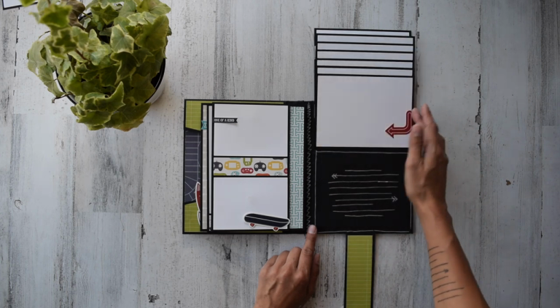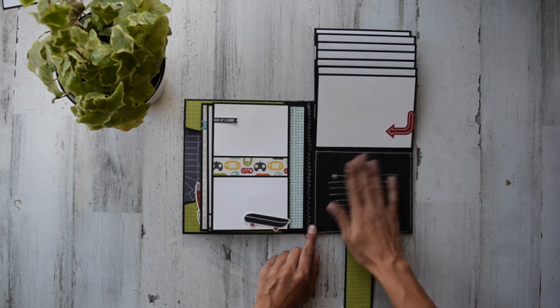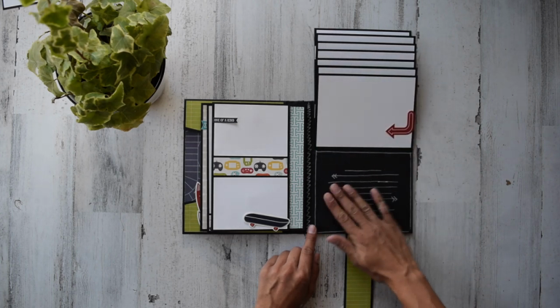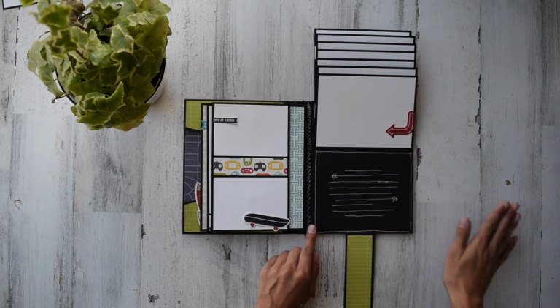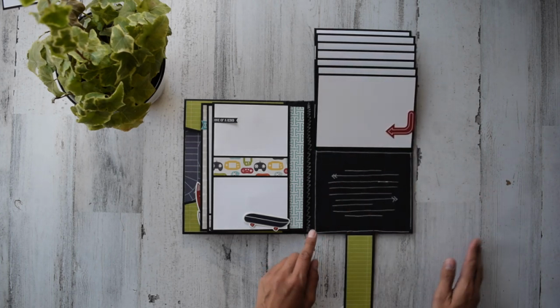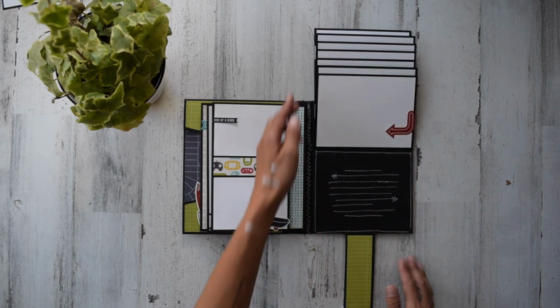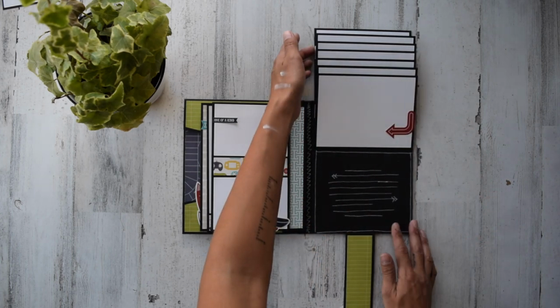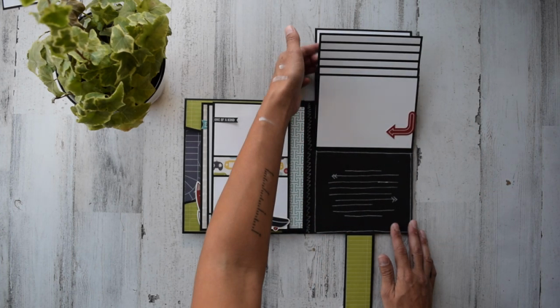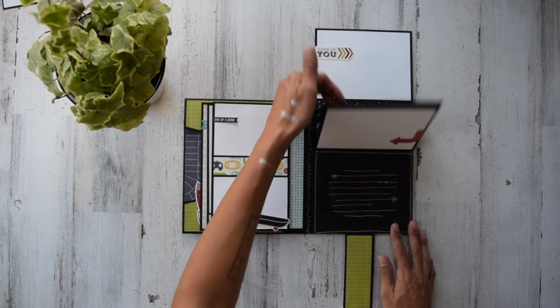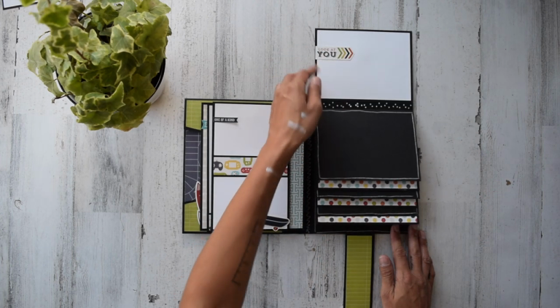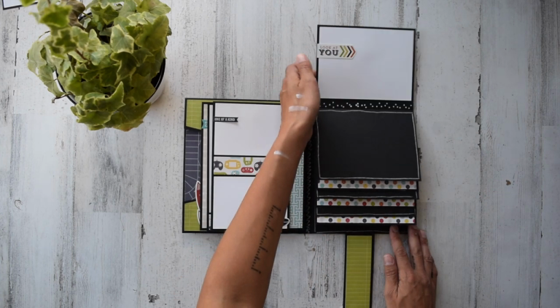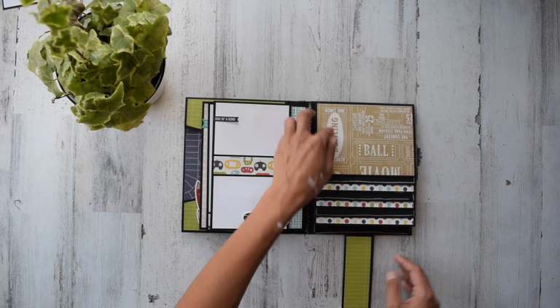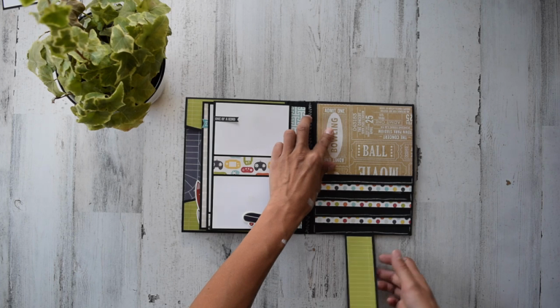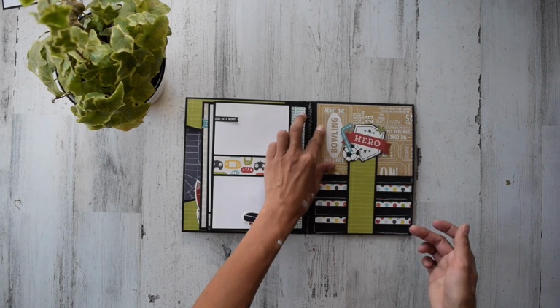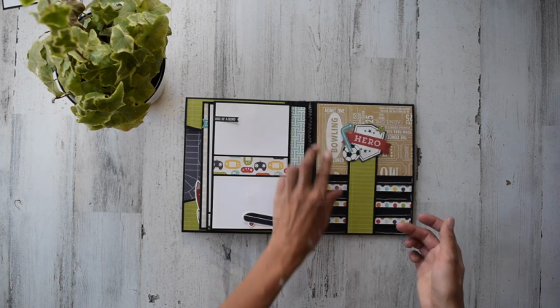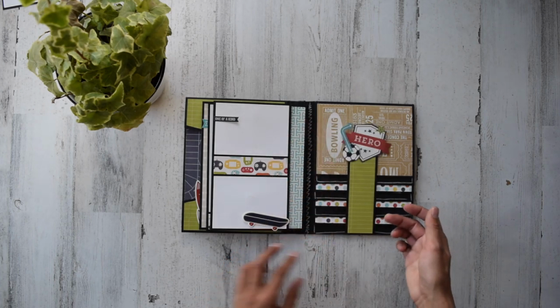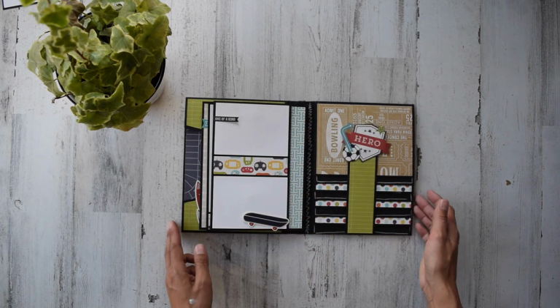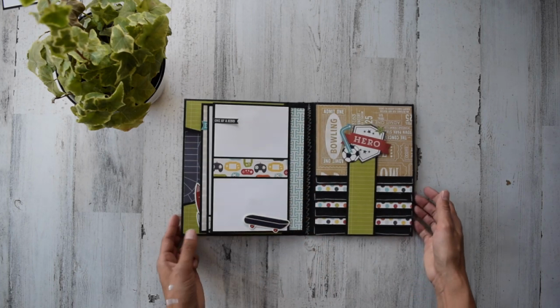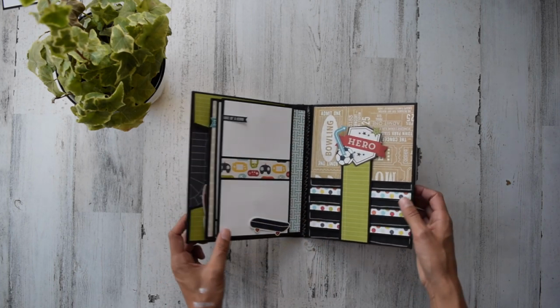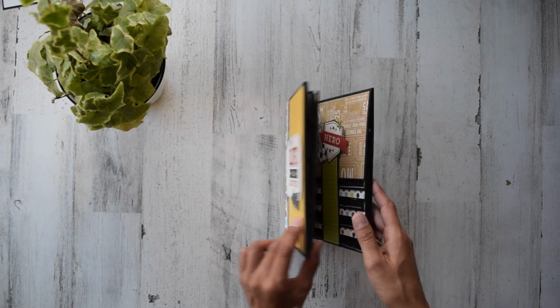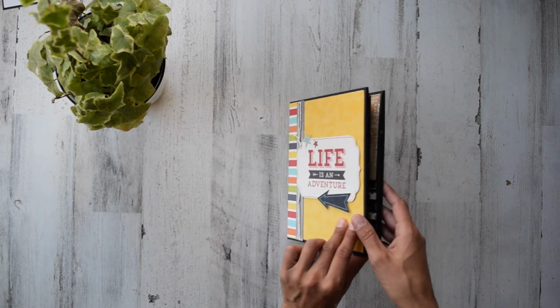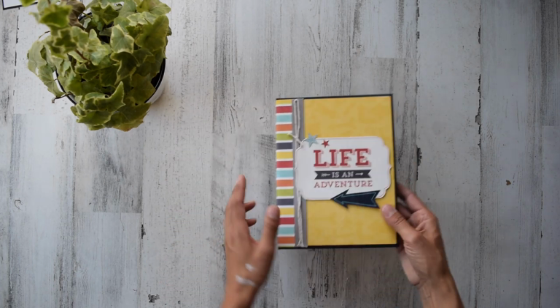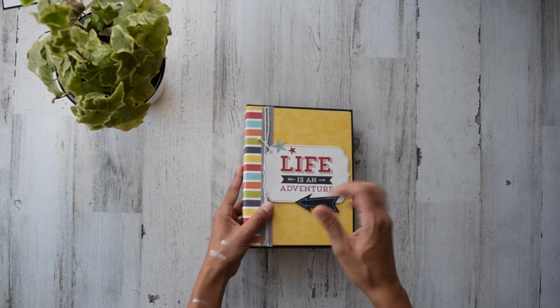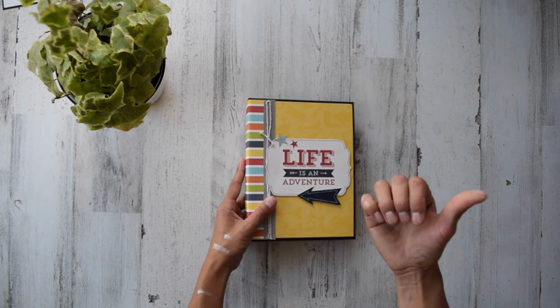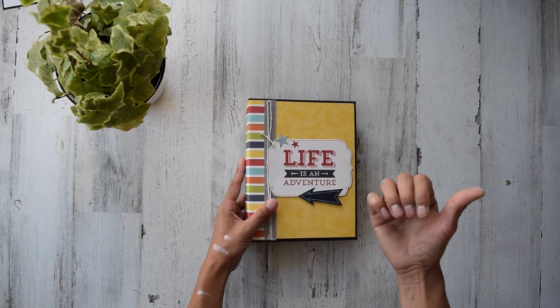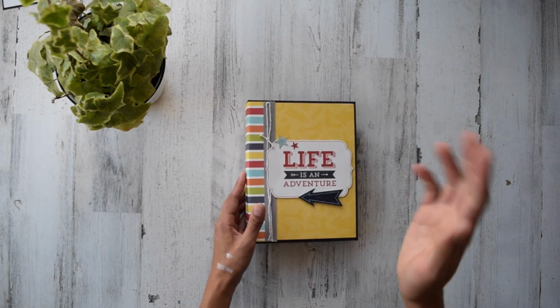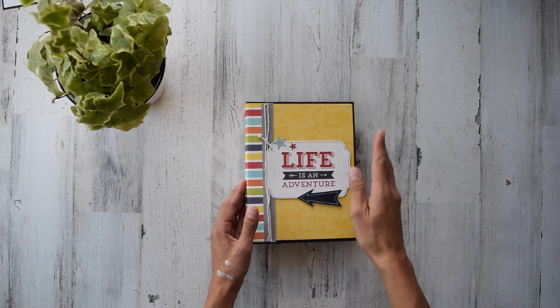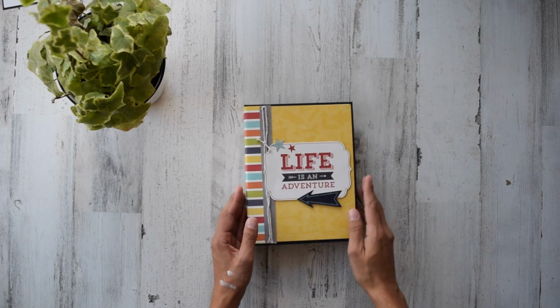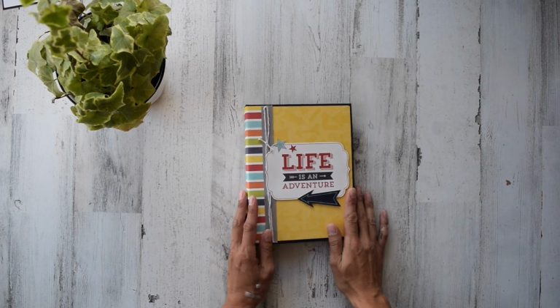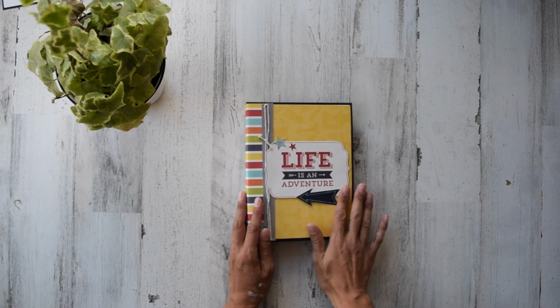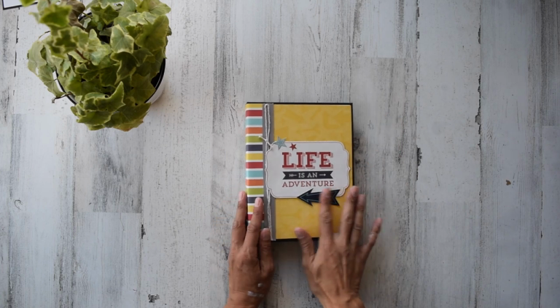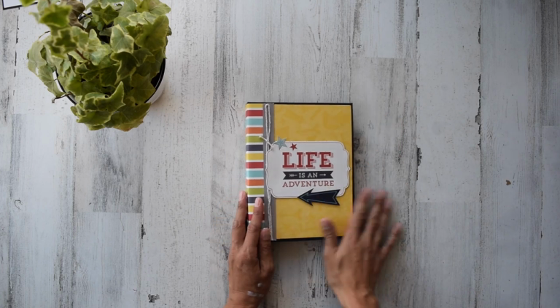Plenty of space for photos and journaling. Is that not the most fantastic cute little quick book that you've ever seen? We're going to hit up the tutorial trailer — thank you everyone so much for watching, bye!